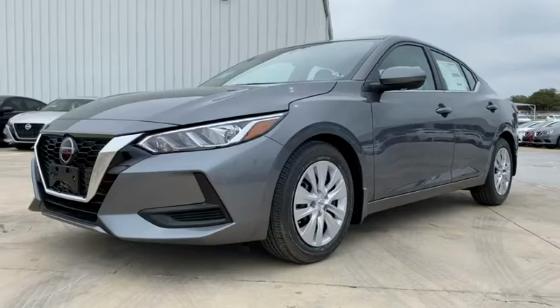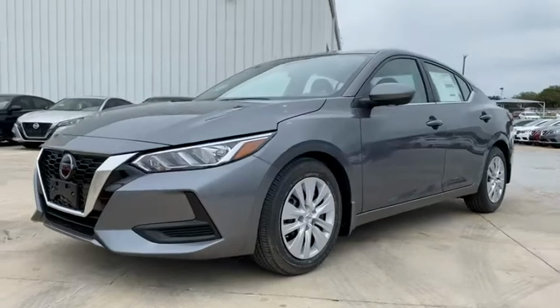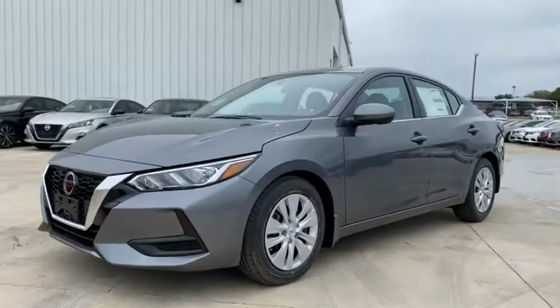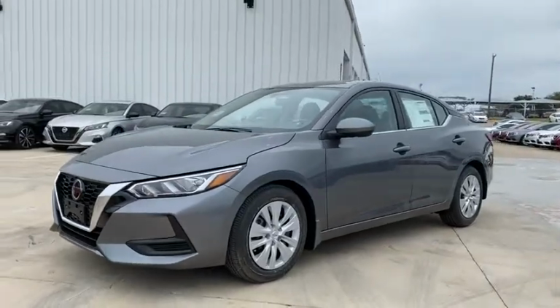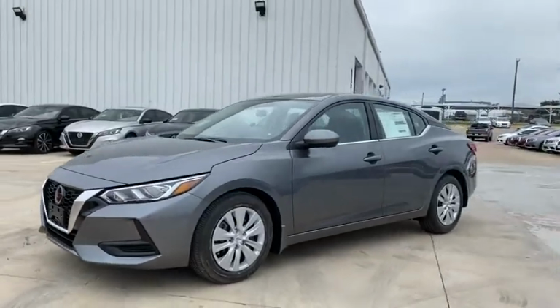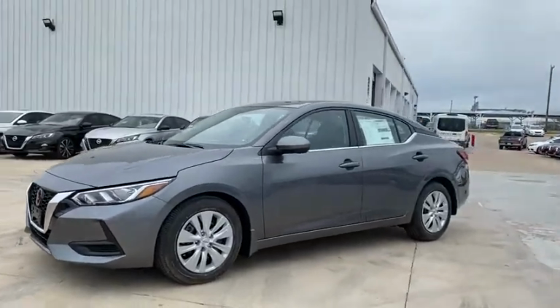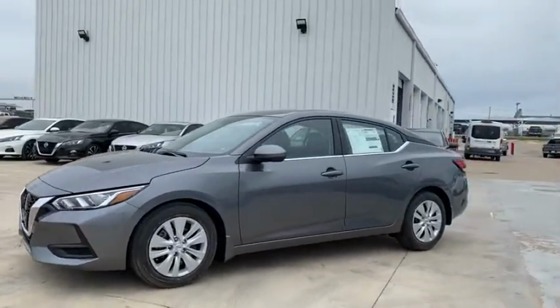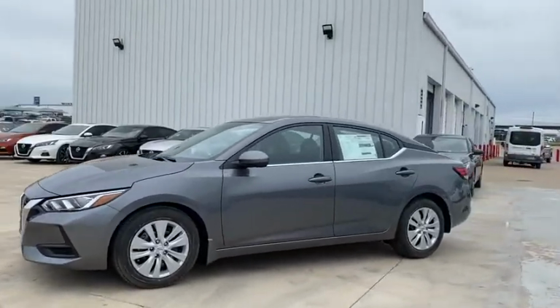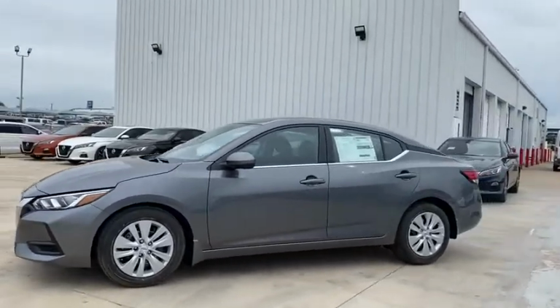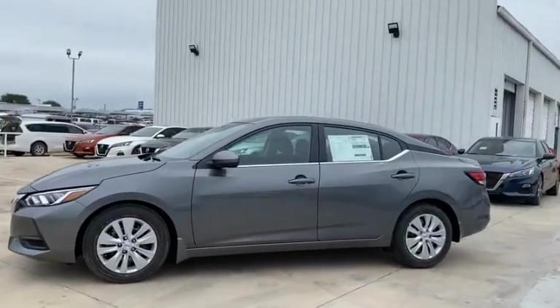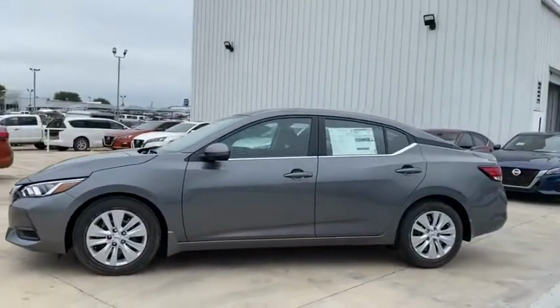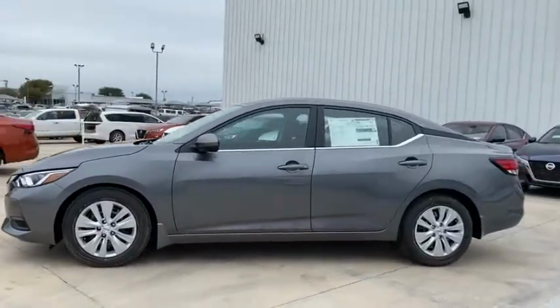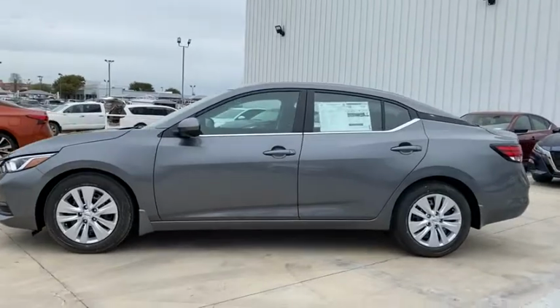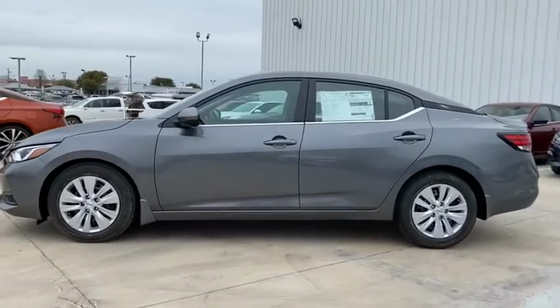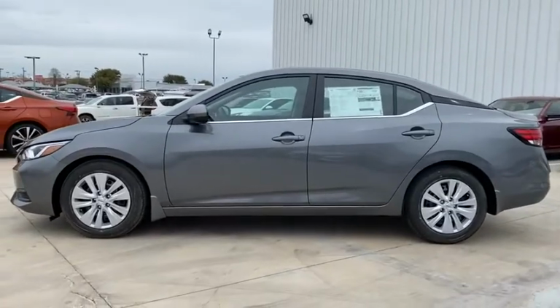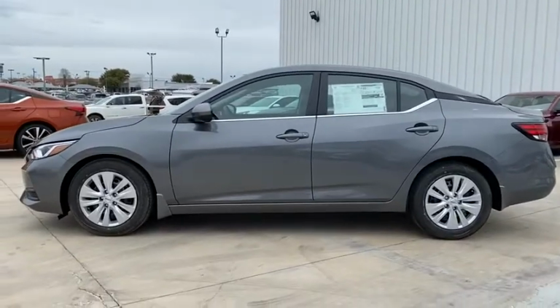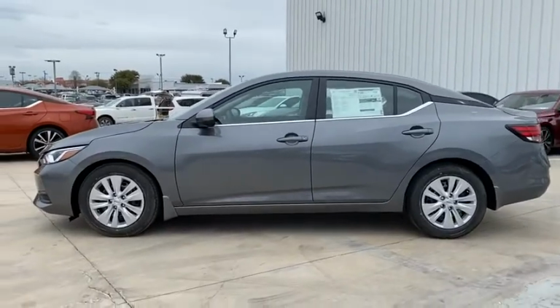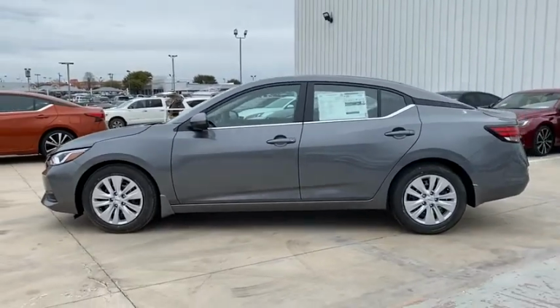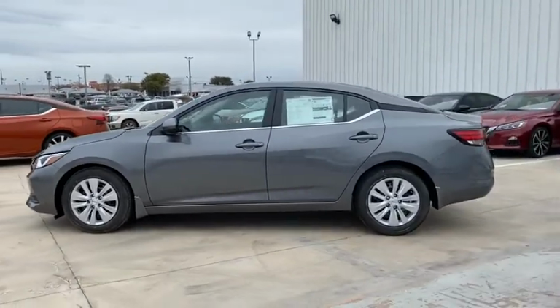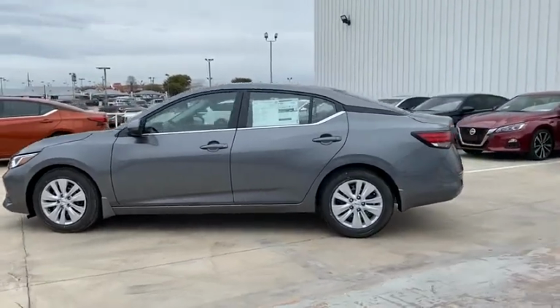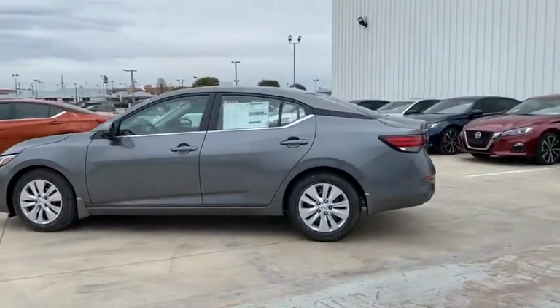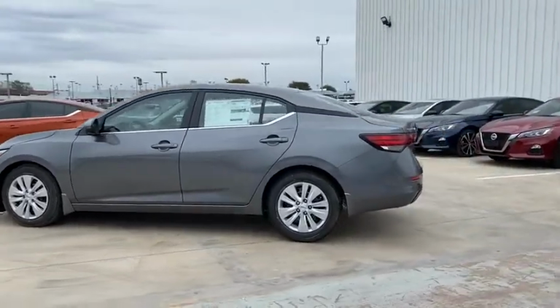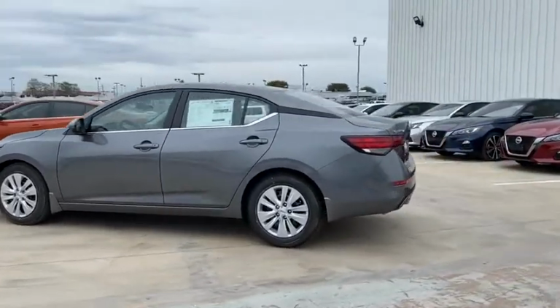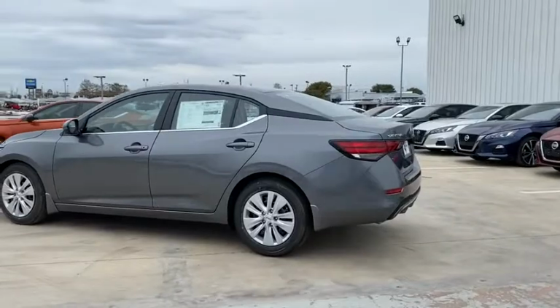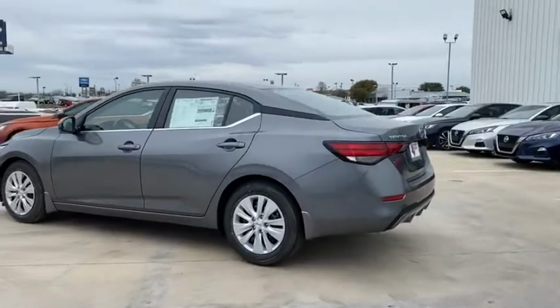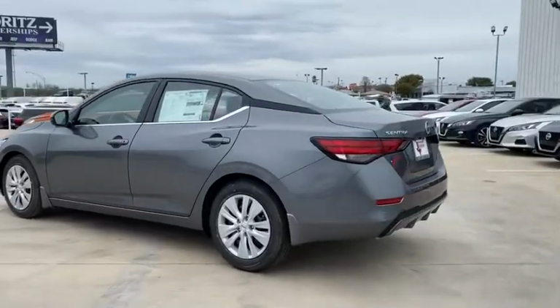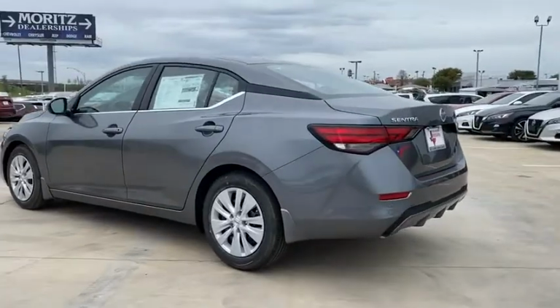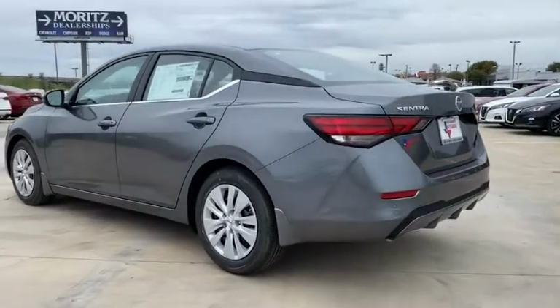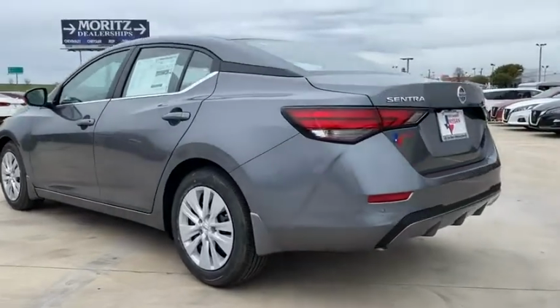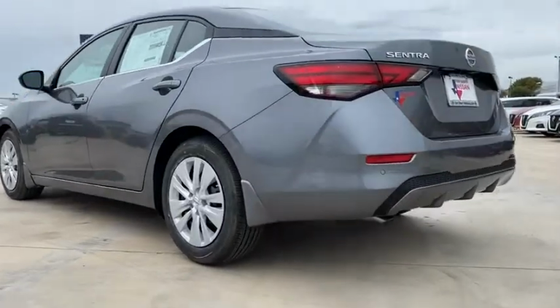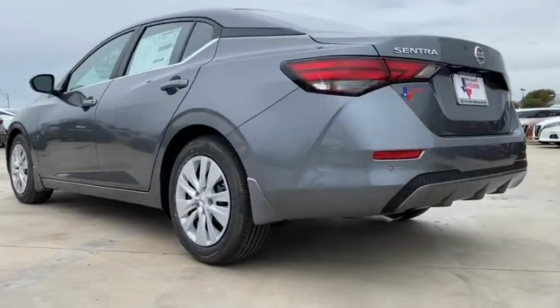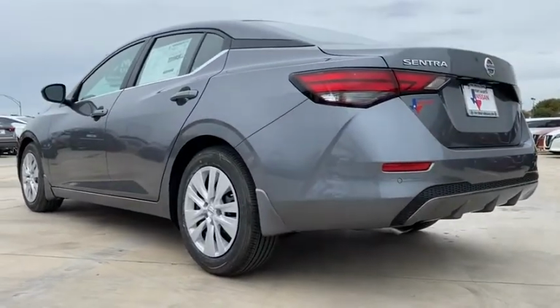Make a great choice today with the 2020 Nissan Sentra. With its spacious and versatile interior and stellar fuel efficiency, the Nissan Sentra is the obvious choice for anyone who wants to enjoy a stylish and comfortable ride.